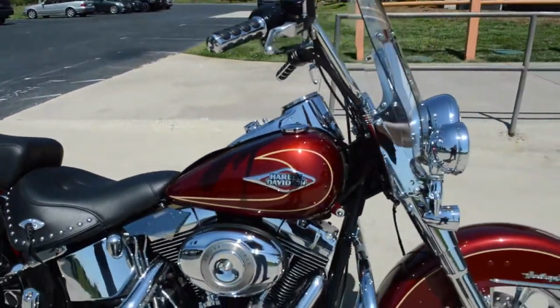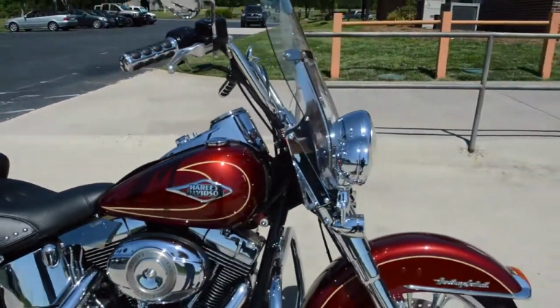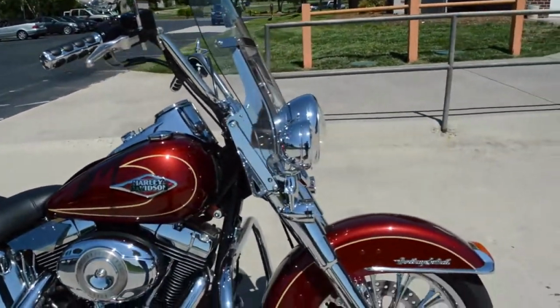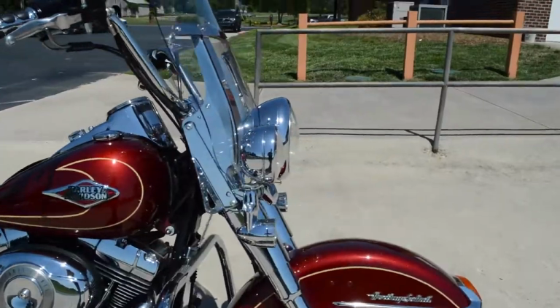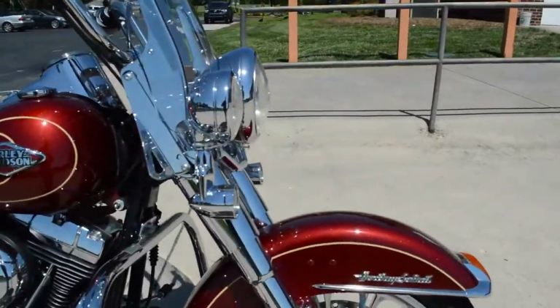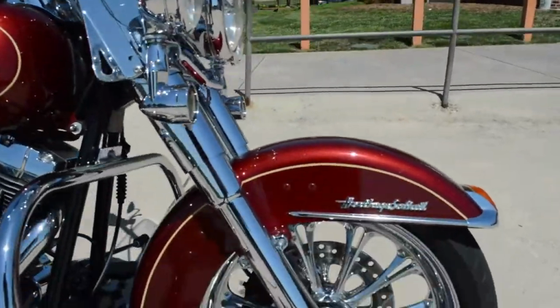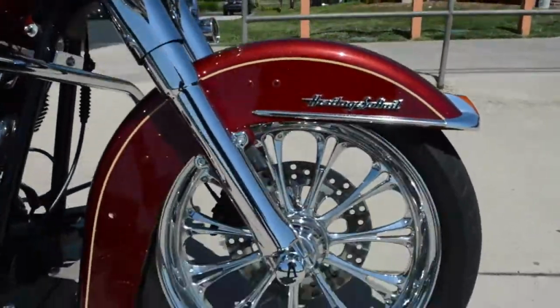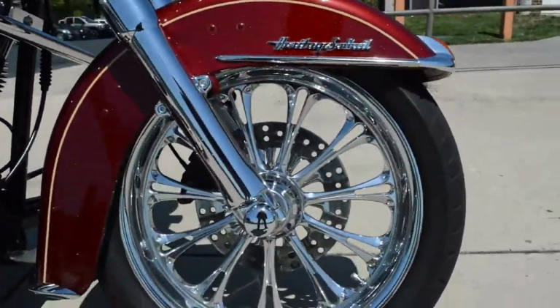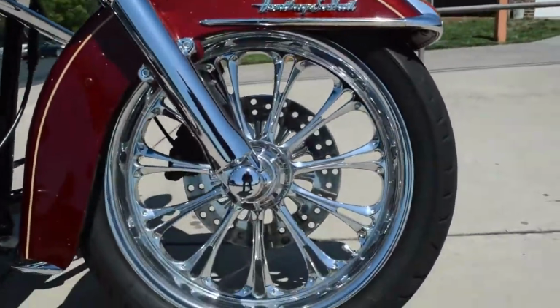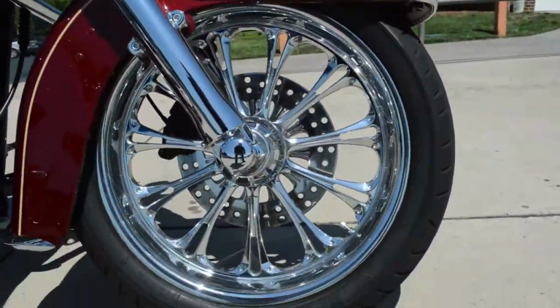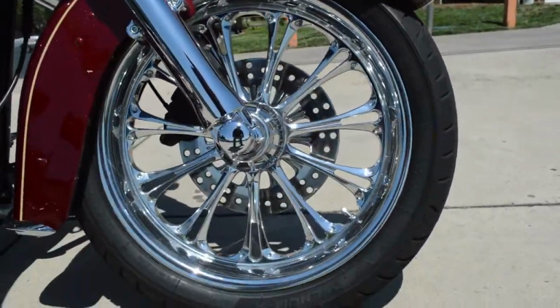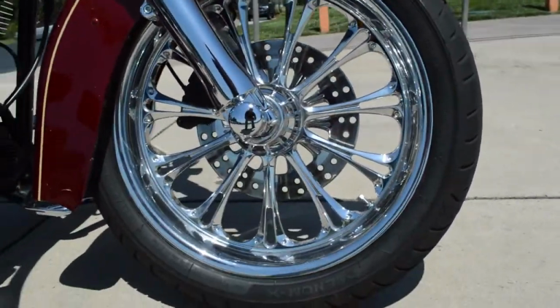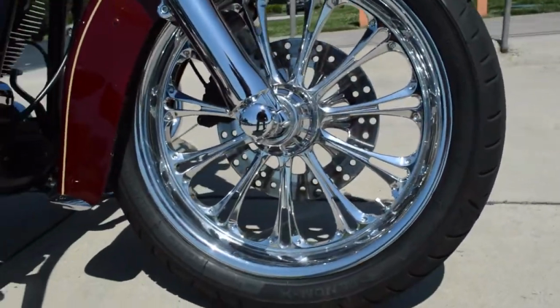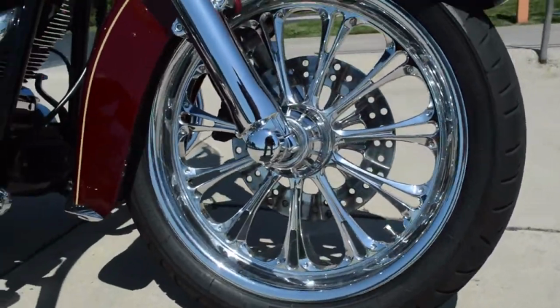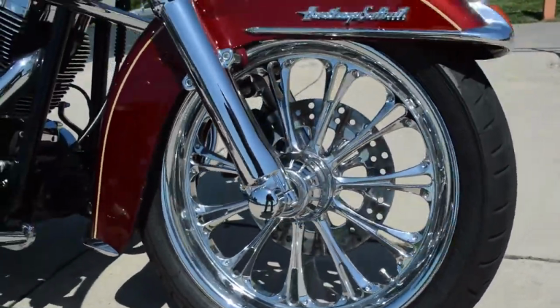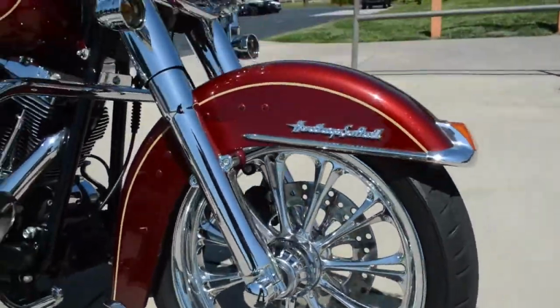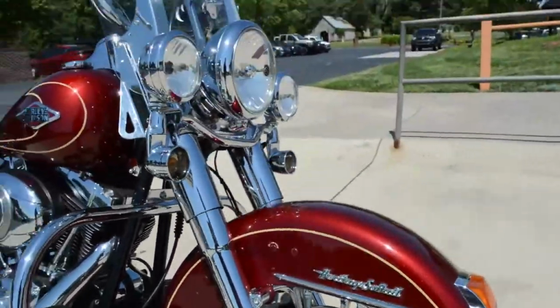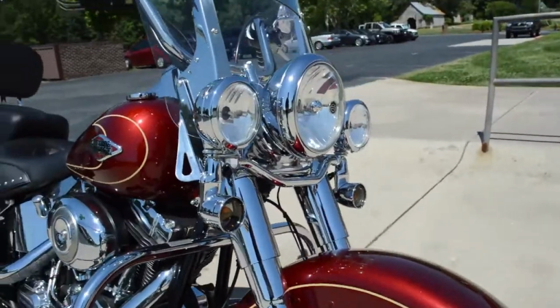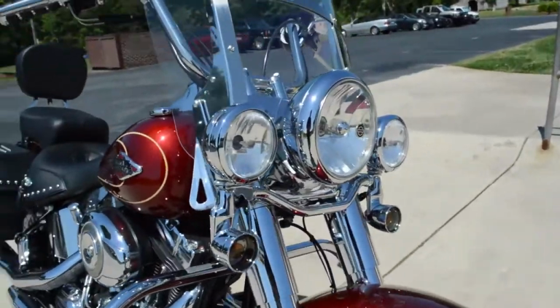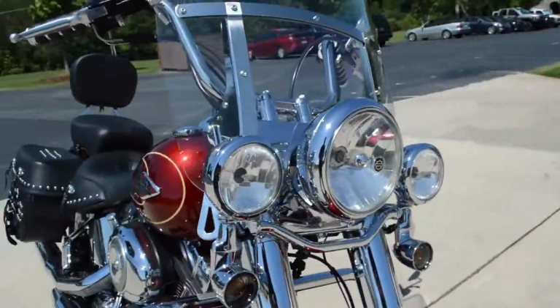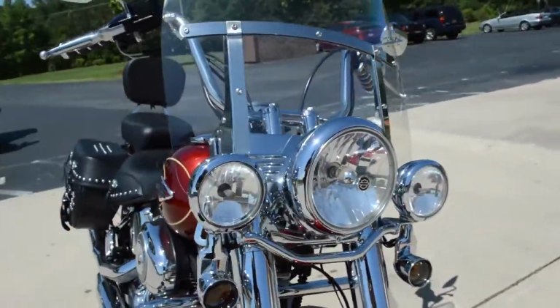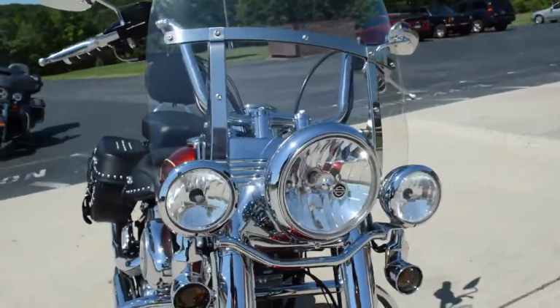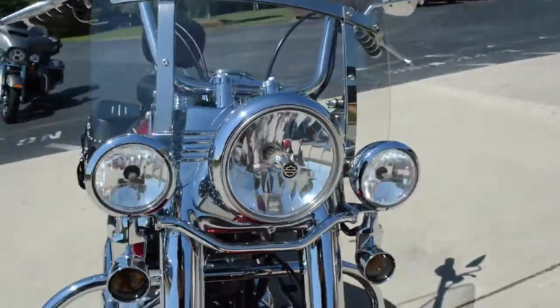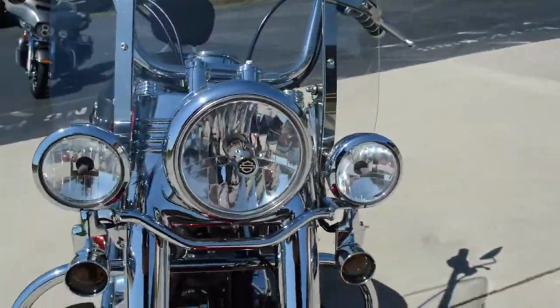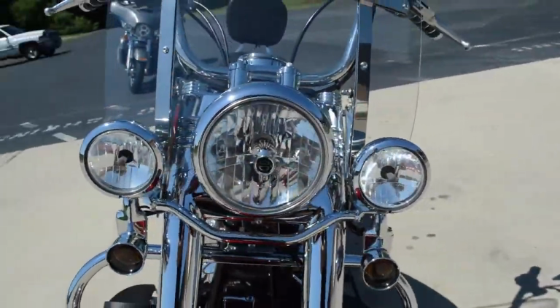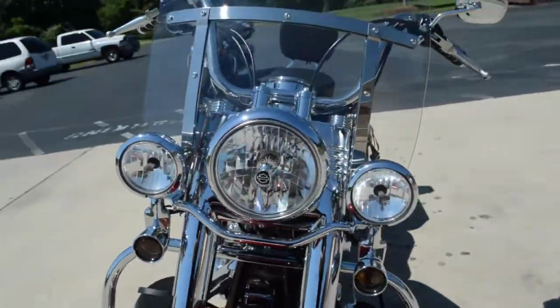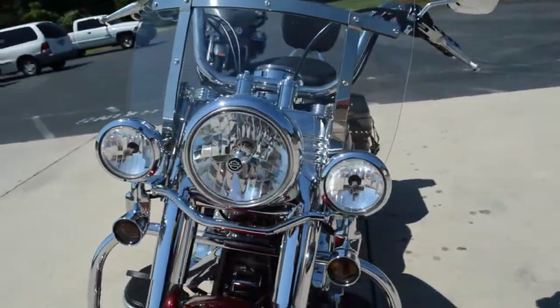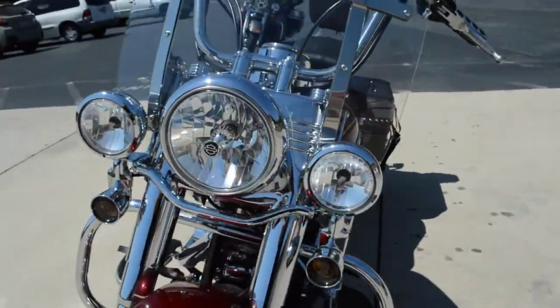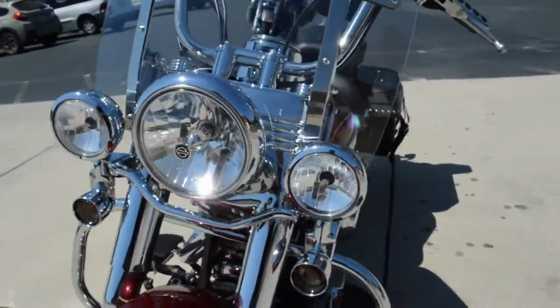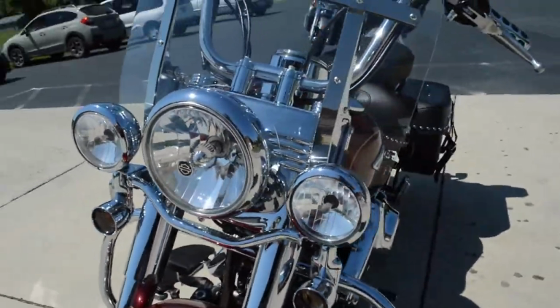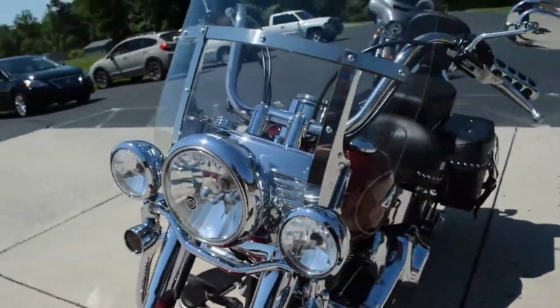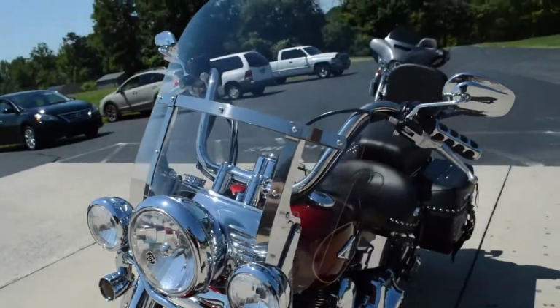A lot of chrome on this bike — chrome front end, got a beautiful set of wheels, a big rack of lights out front, and smoked out bullet-shaped turn signals.